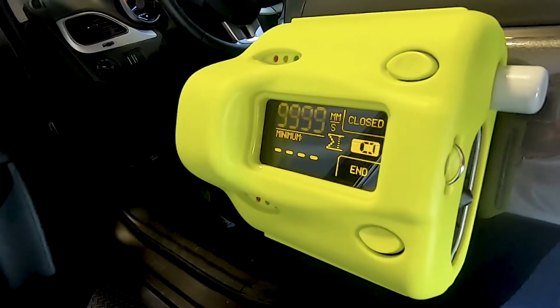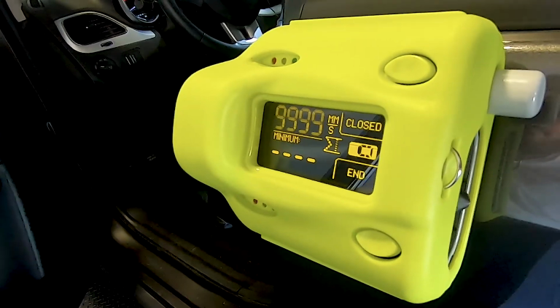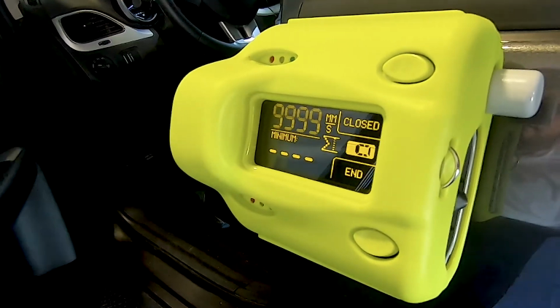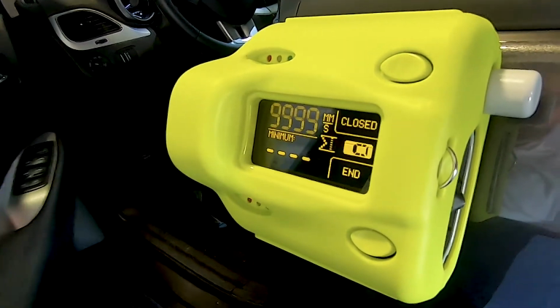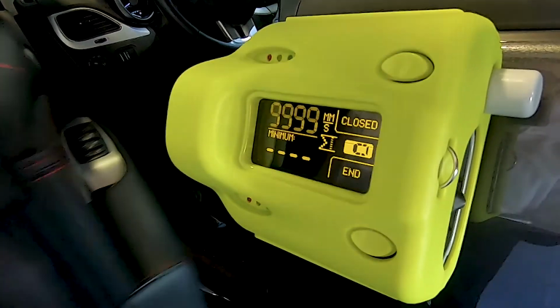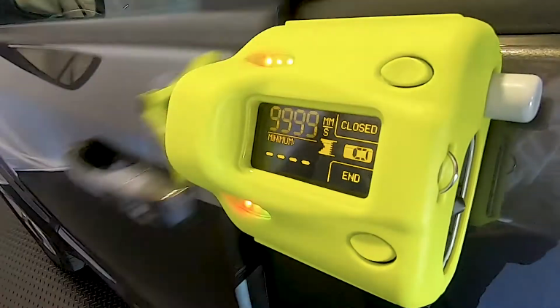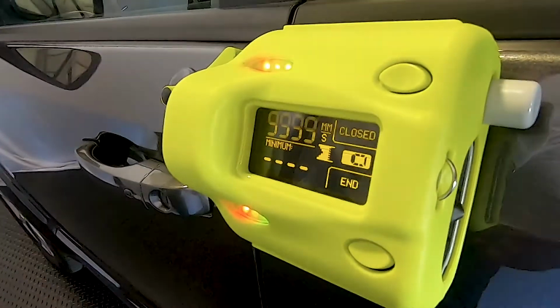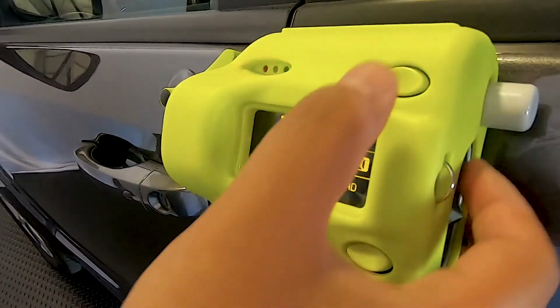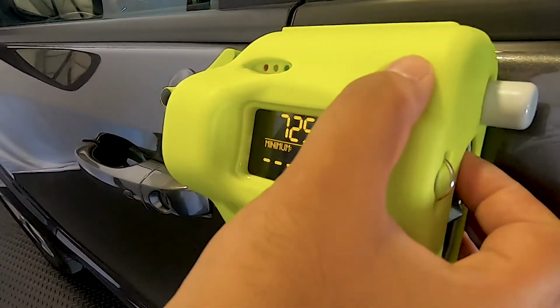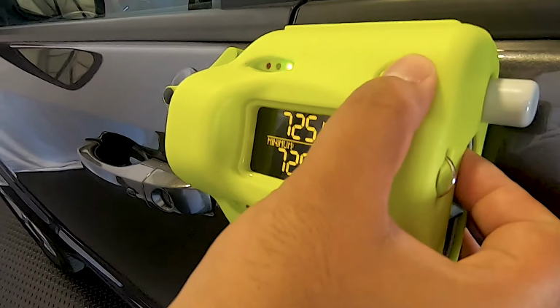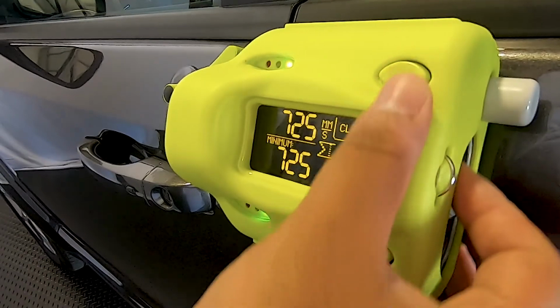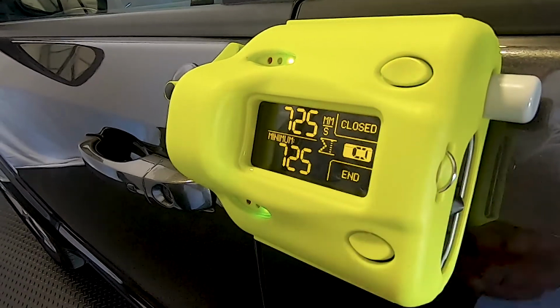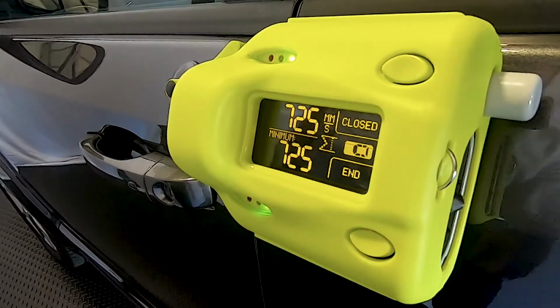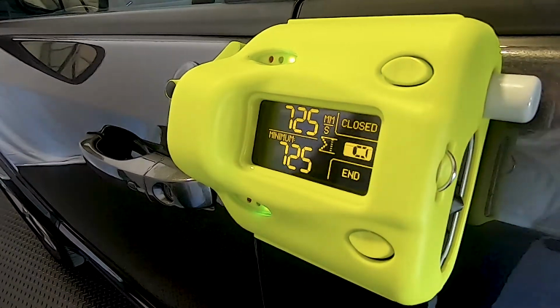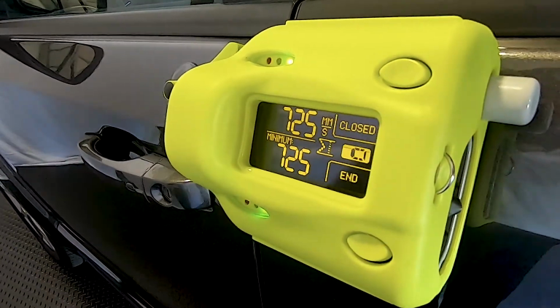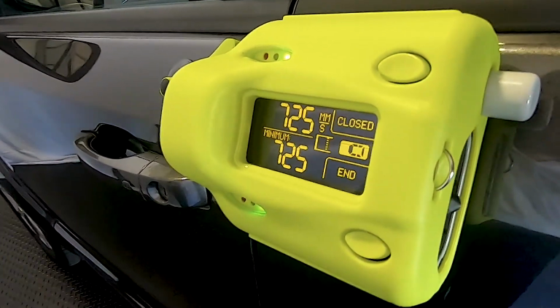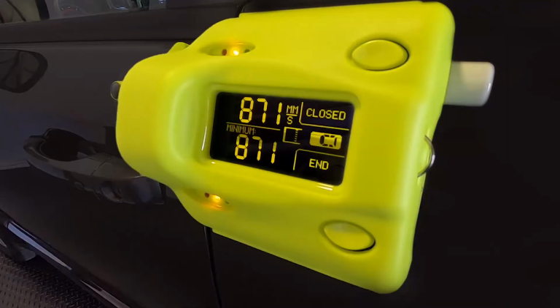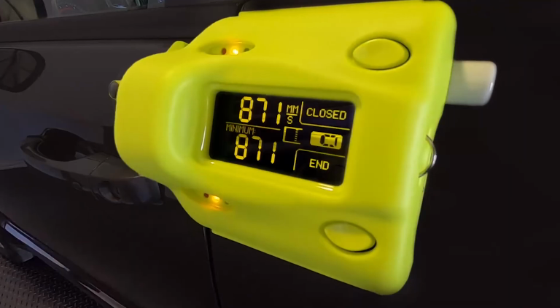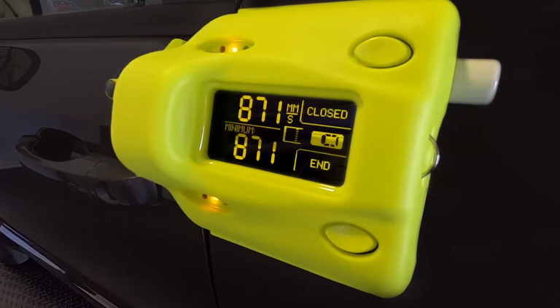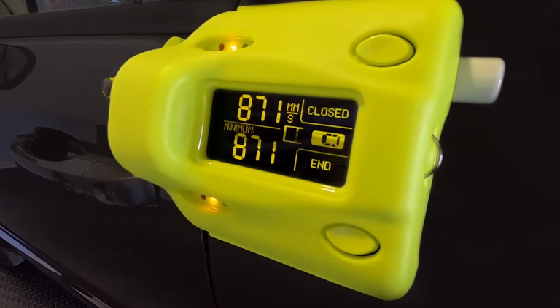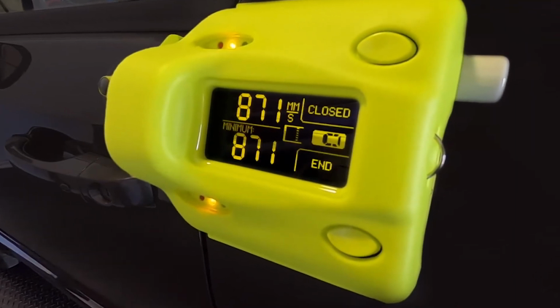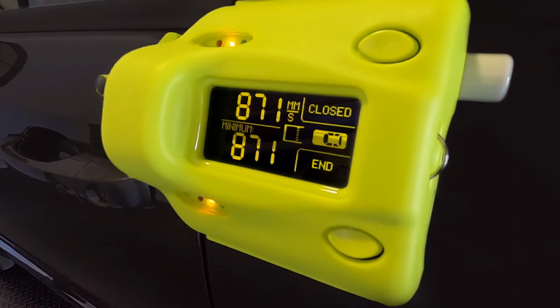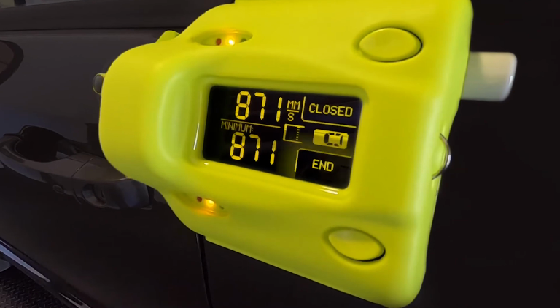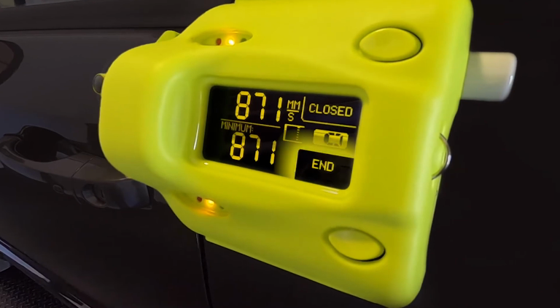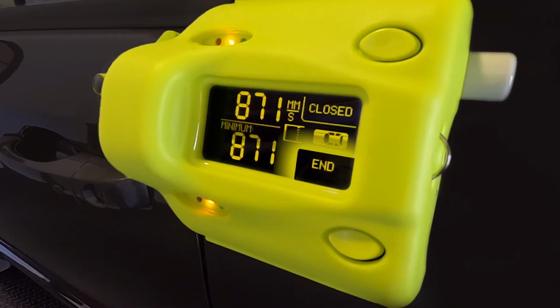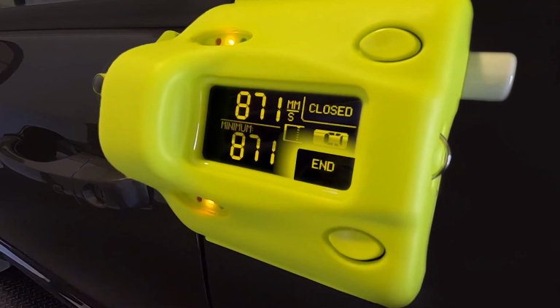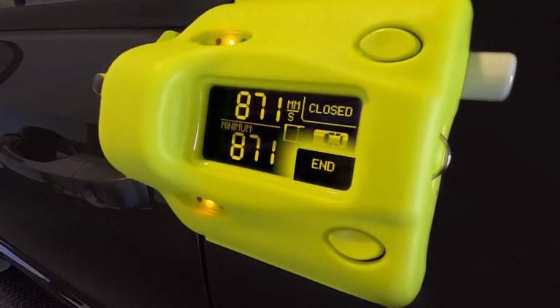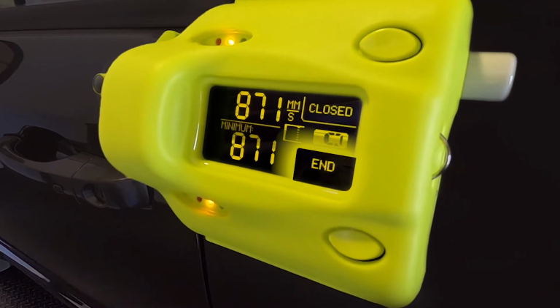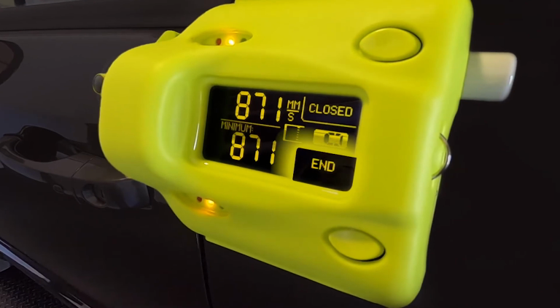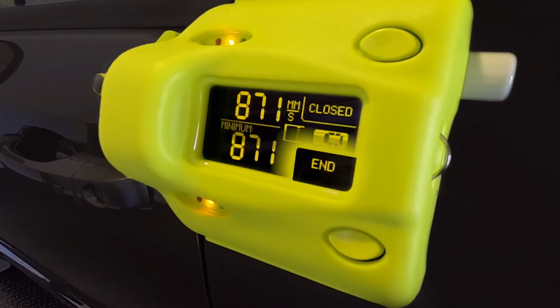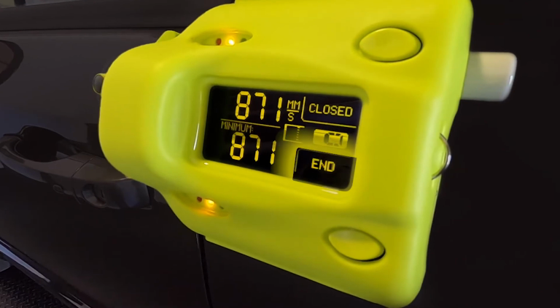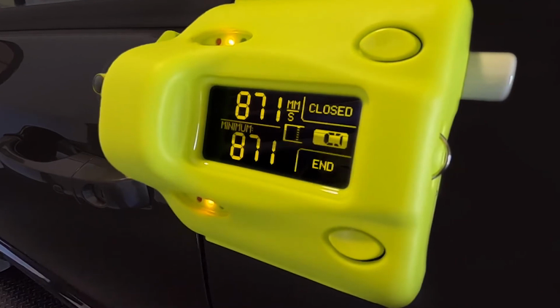Once the fully closed state has been reached, pressing the close button will enter that speed as the lowest closed speed. When satisfied with the measurement, the end button is pressed to return the device to the main screen, ready for another test.